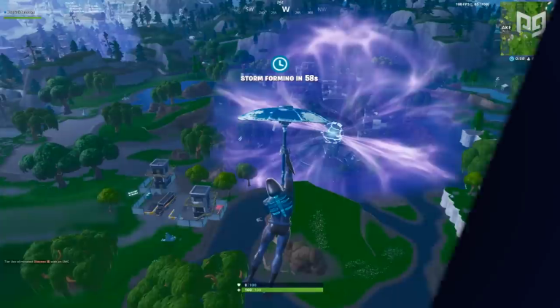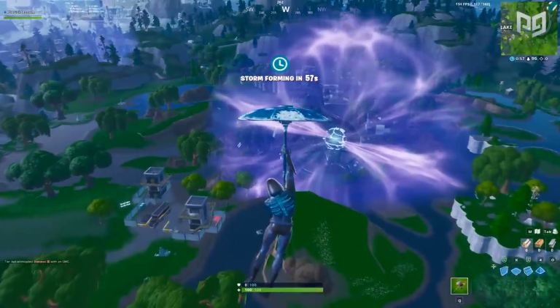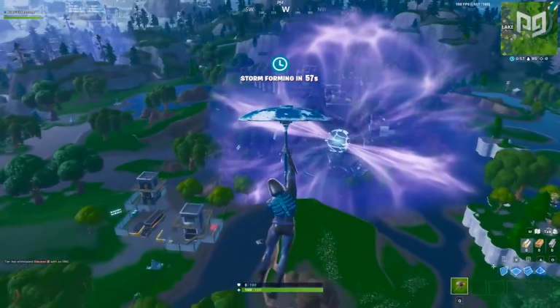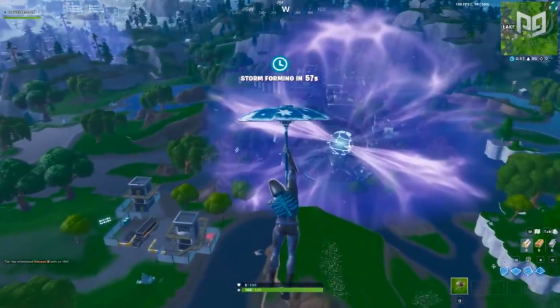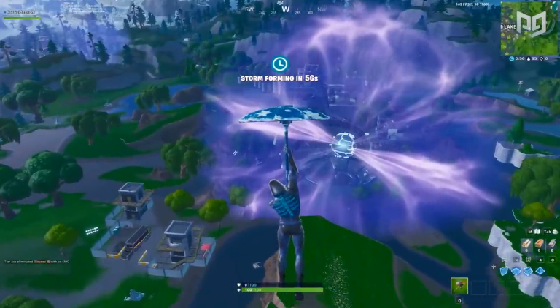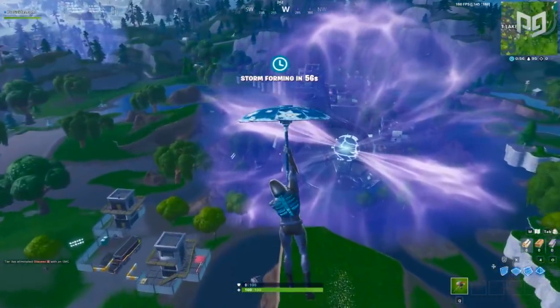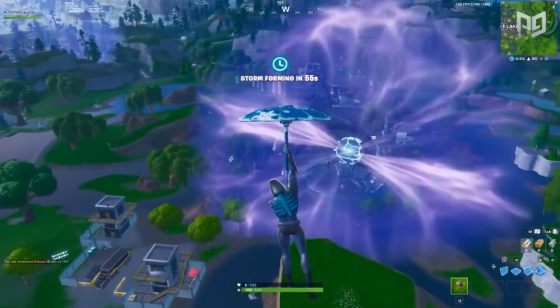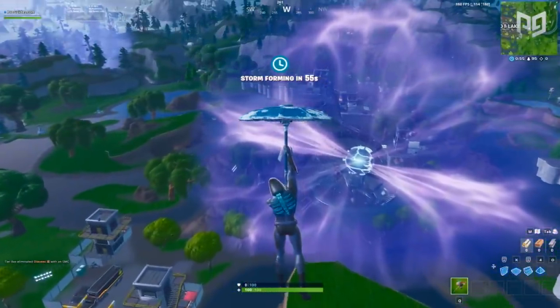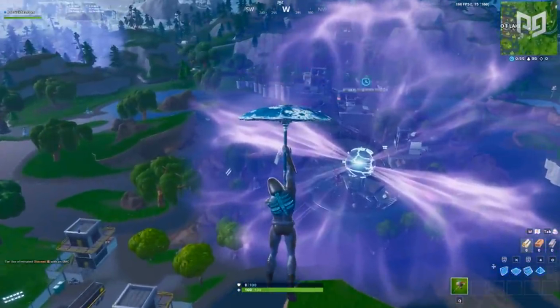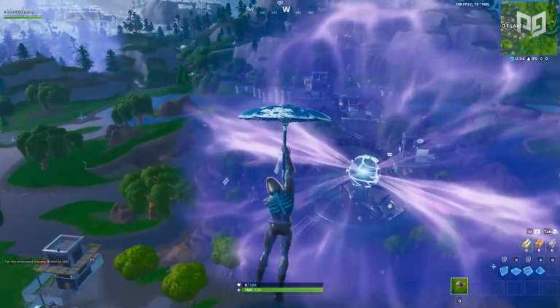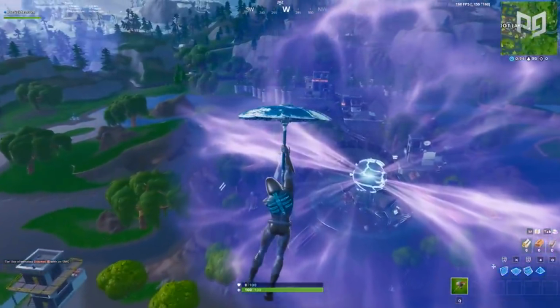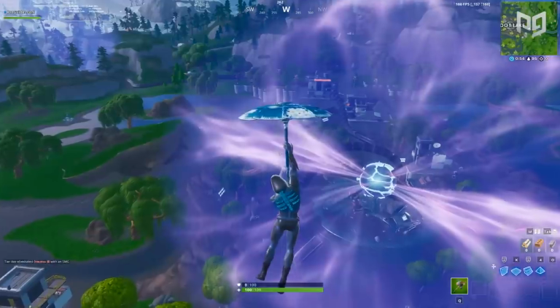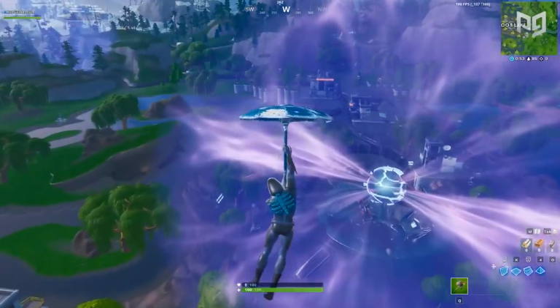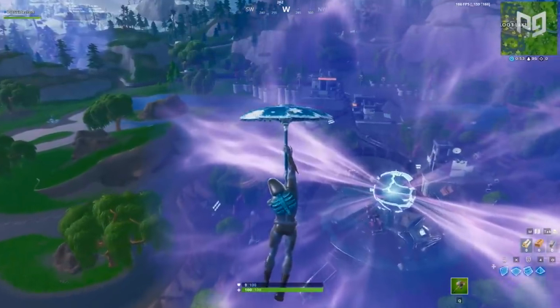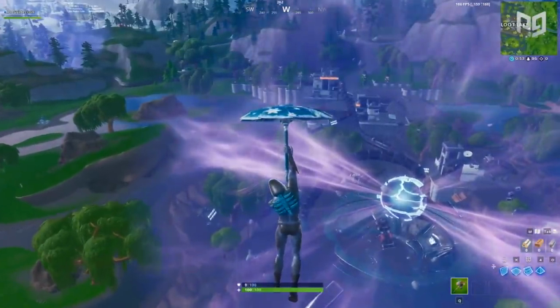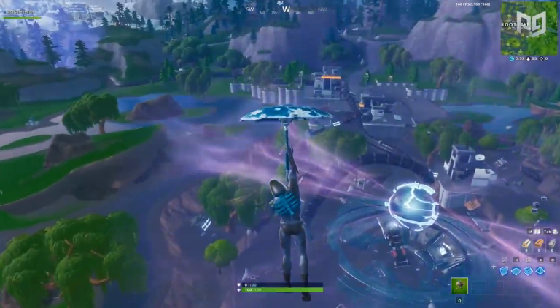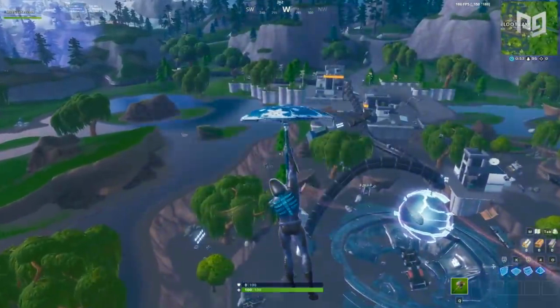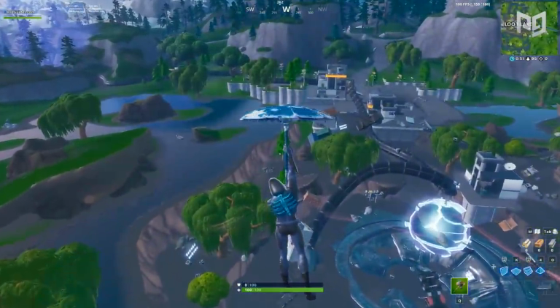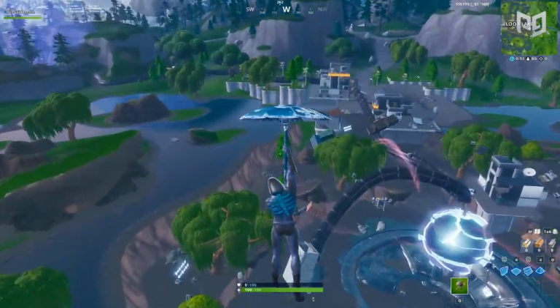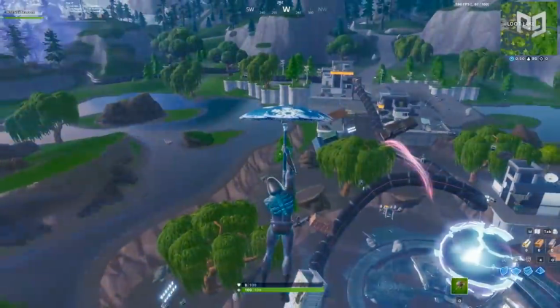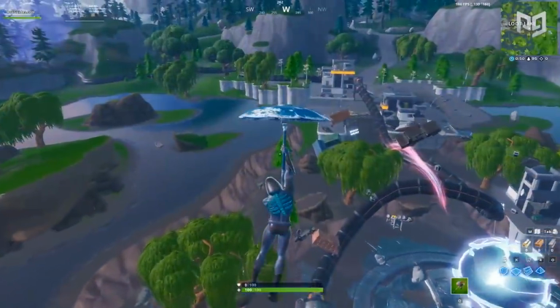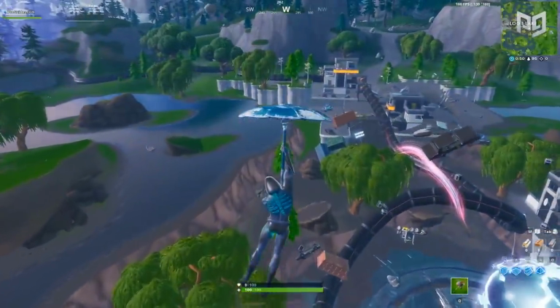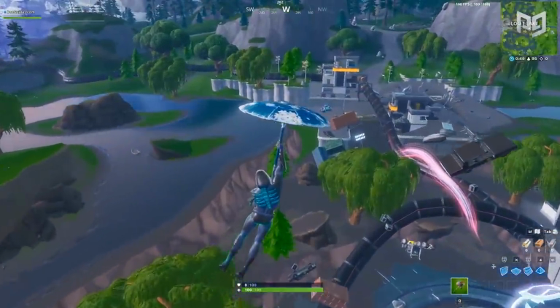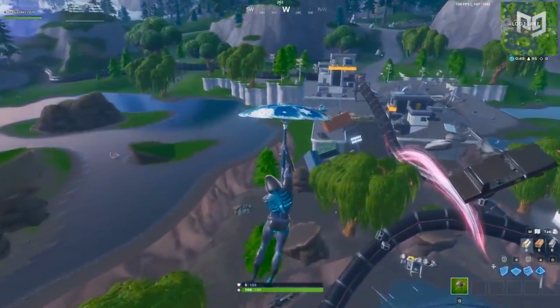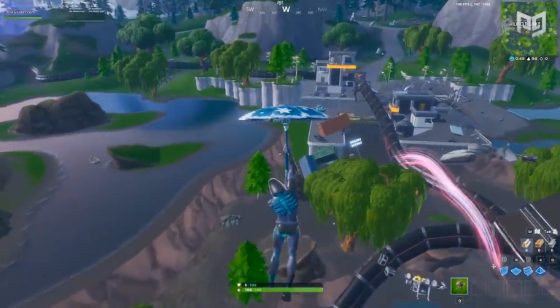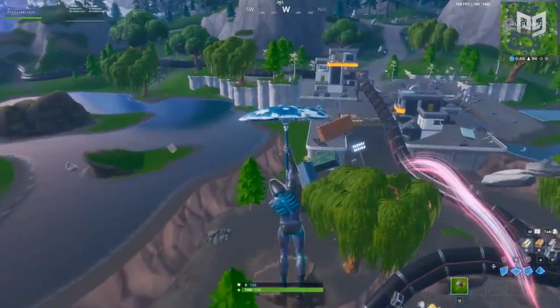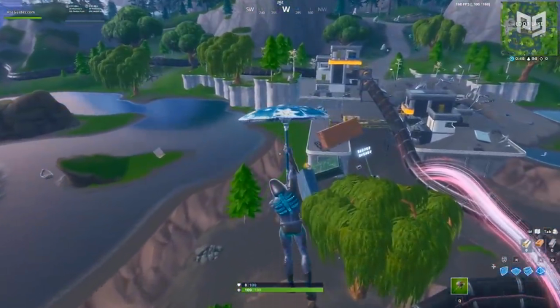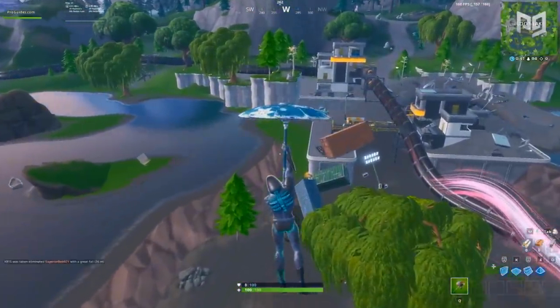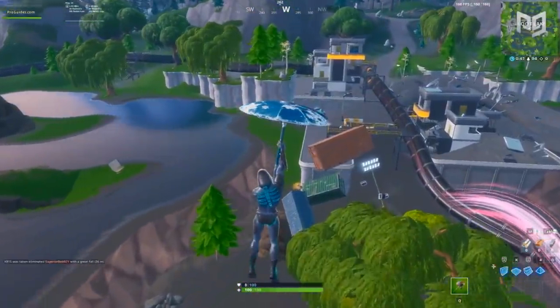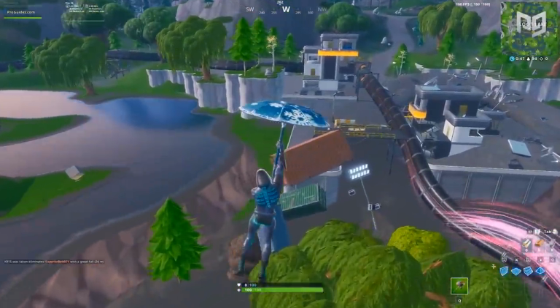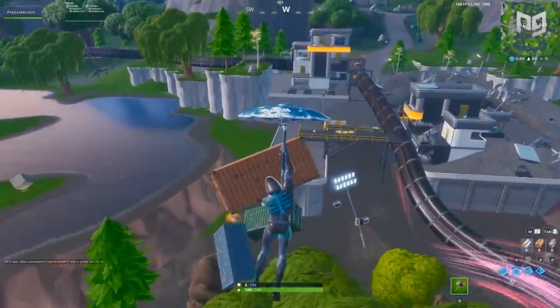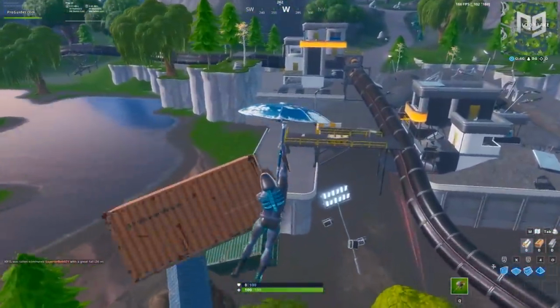Deciding on a good drop spot is one of the most important things you can do before jumping in the battle bus. Dropping in at the same spot every game will get you familiarized with floor and chest loot, along with better positioning to win more spawn fights.